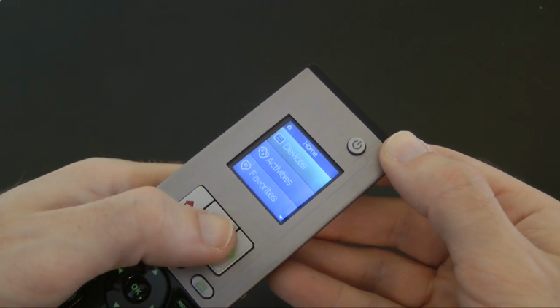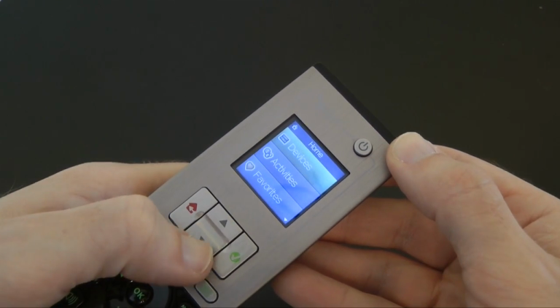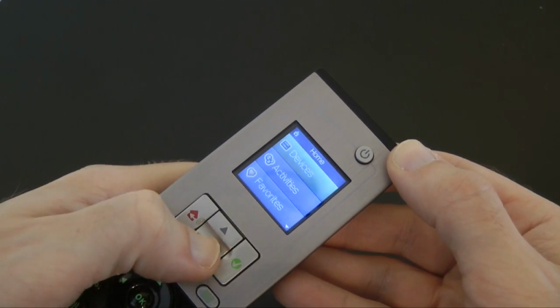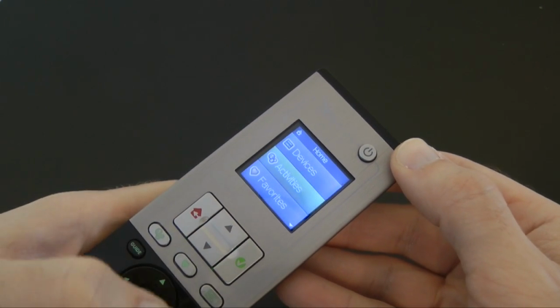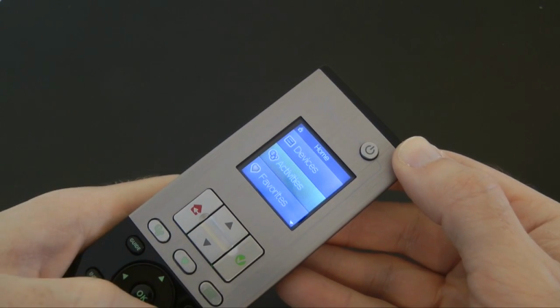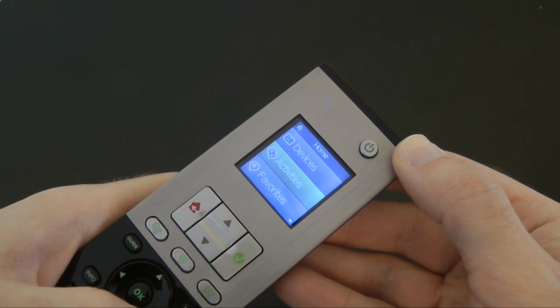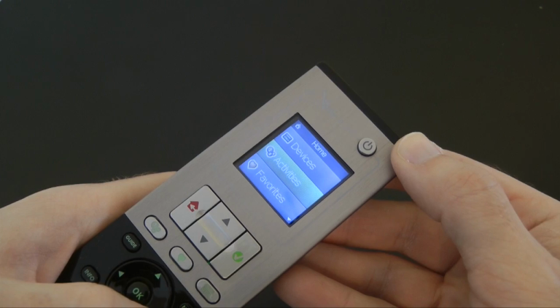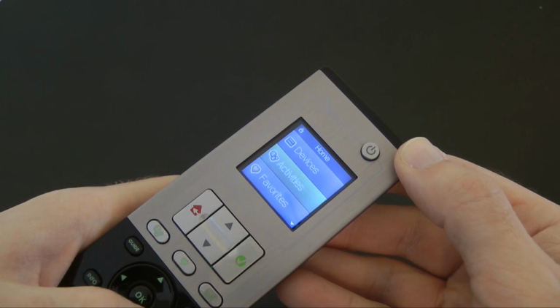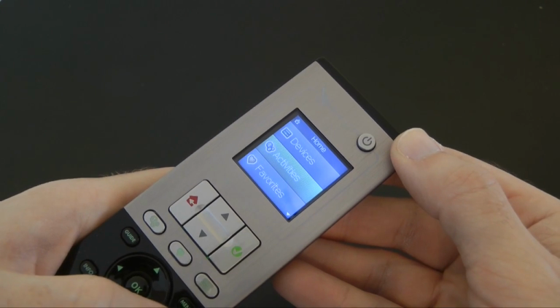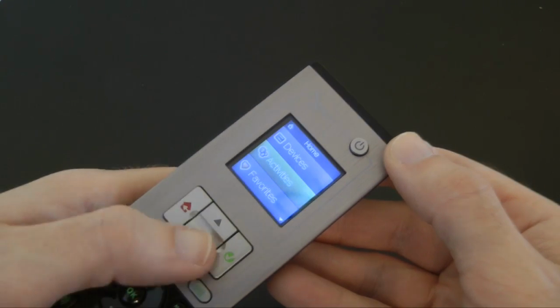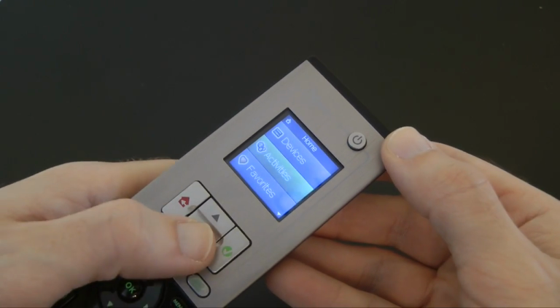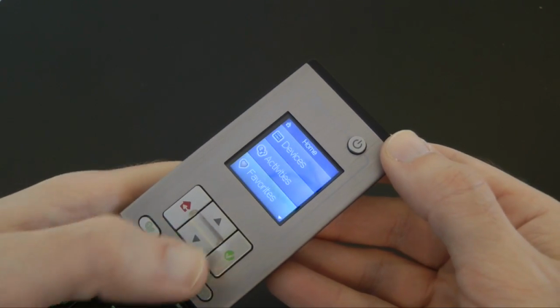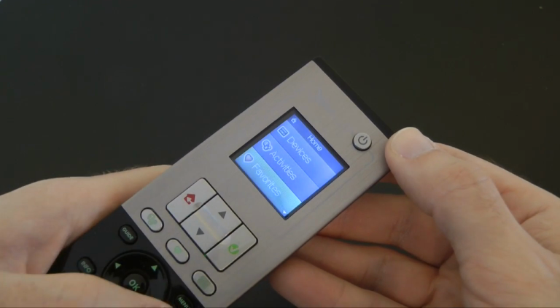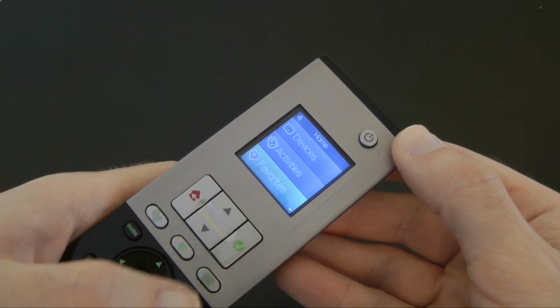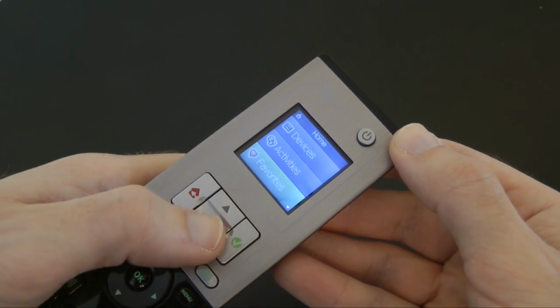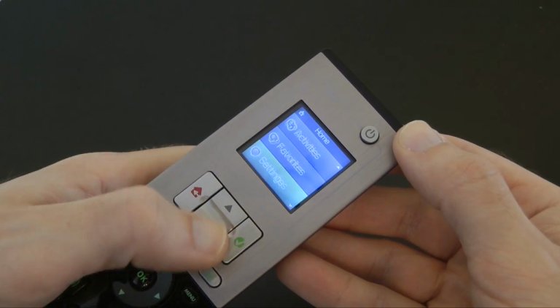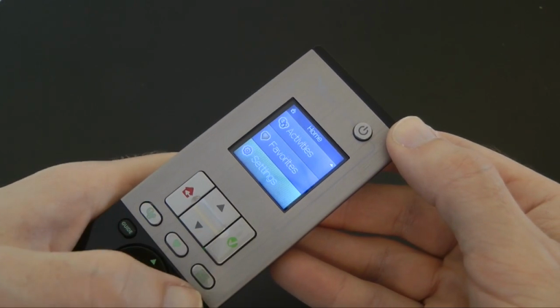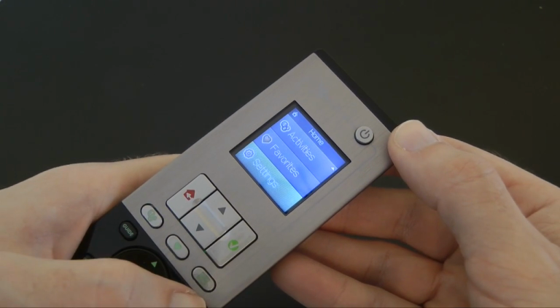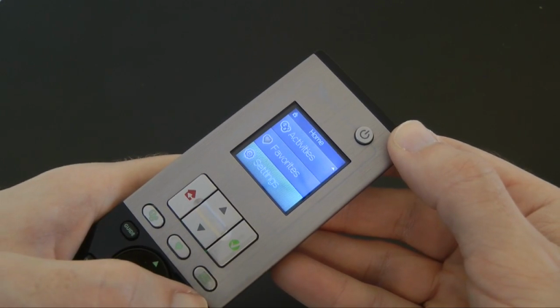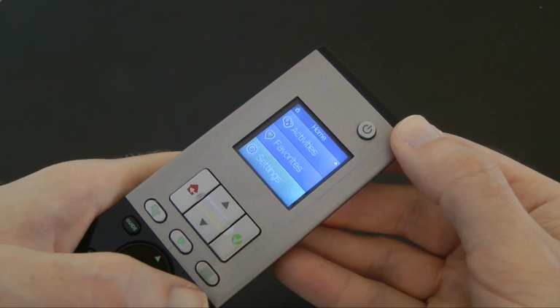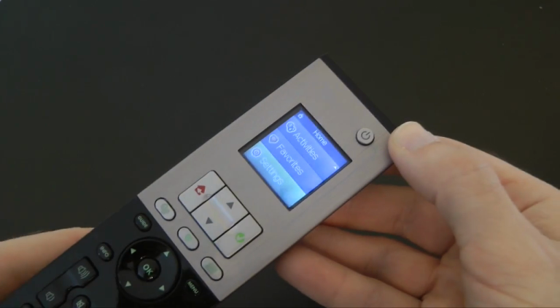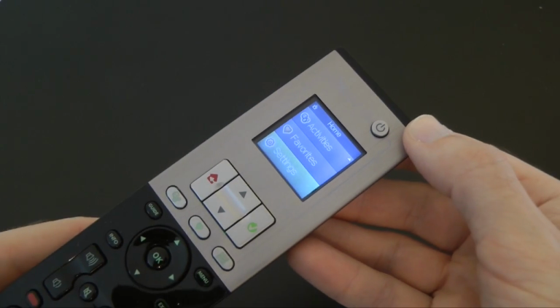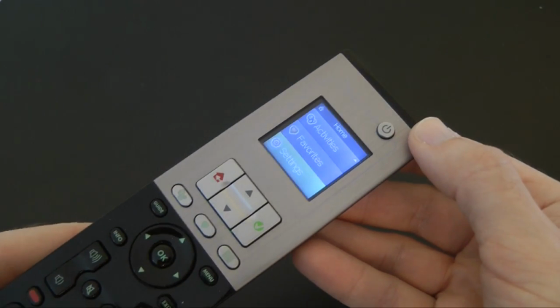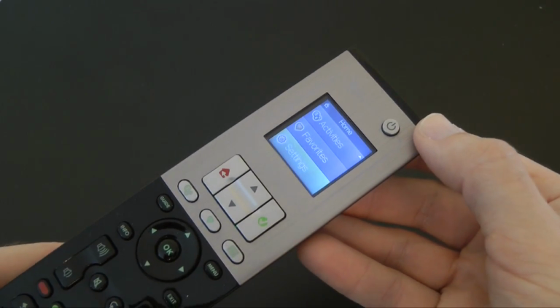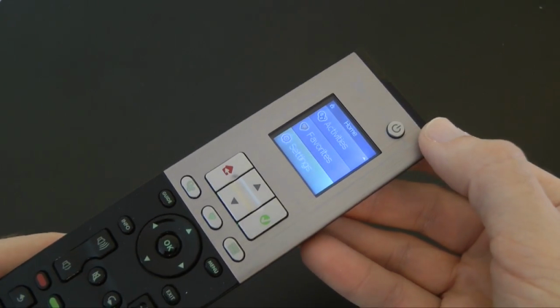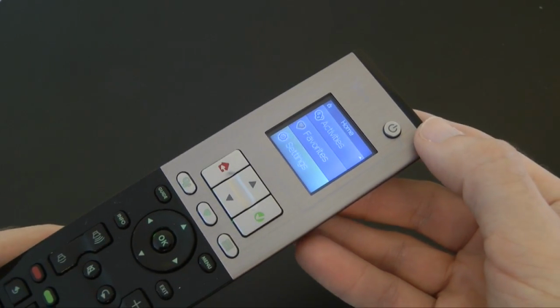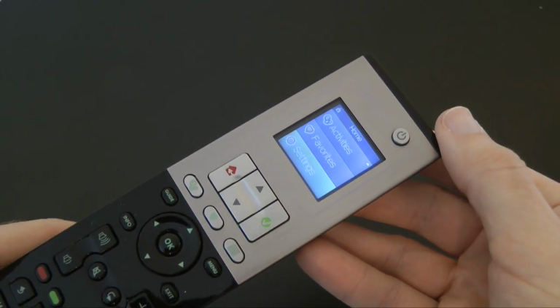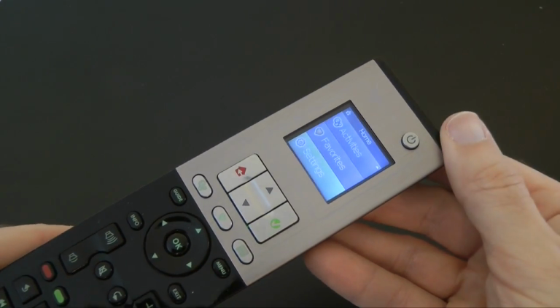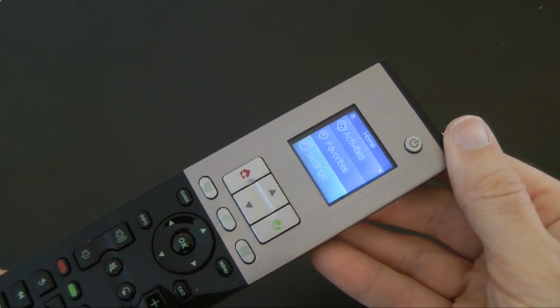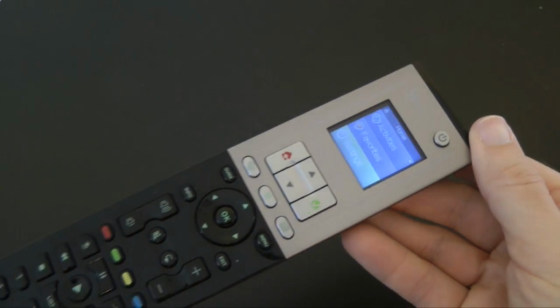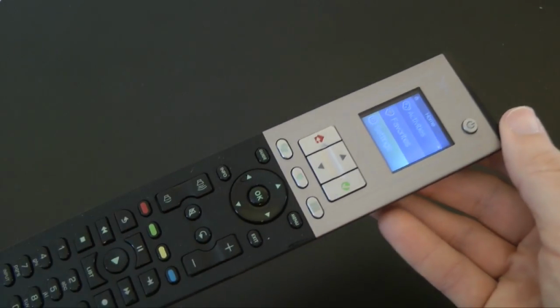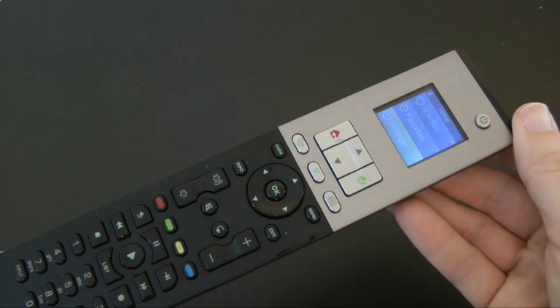You can set up activities as well — for example, turn on a couple of devices and set a film playing. You can also select favorites and dive into the settings to easily manipulate how the remote control works.